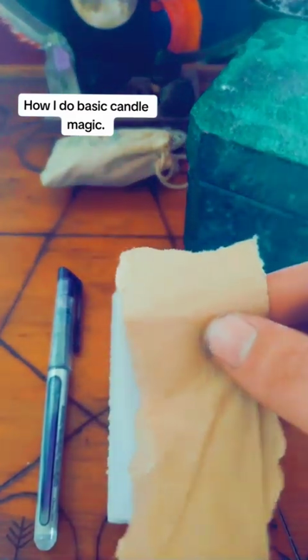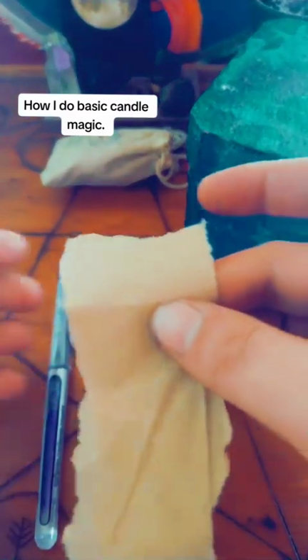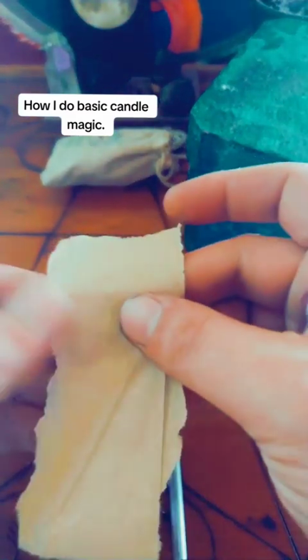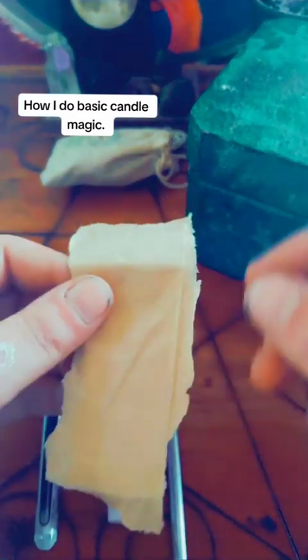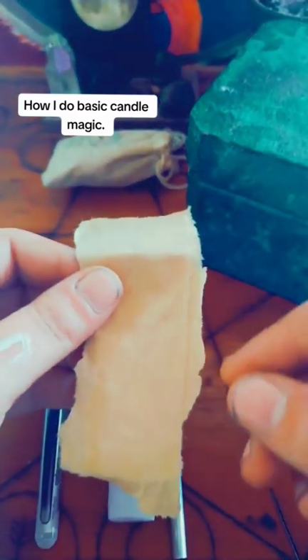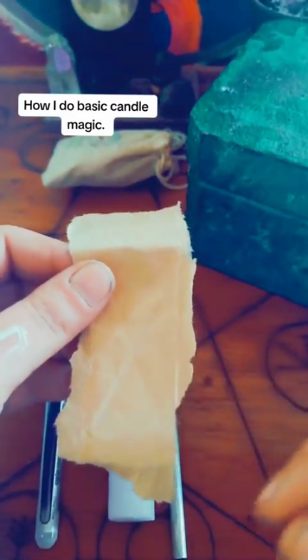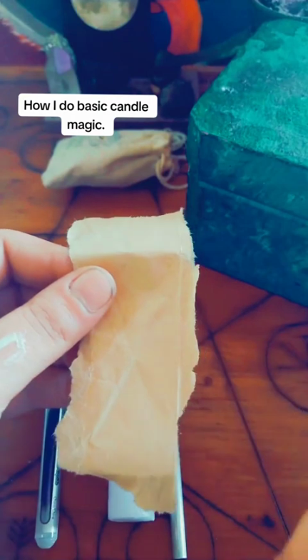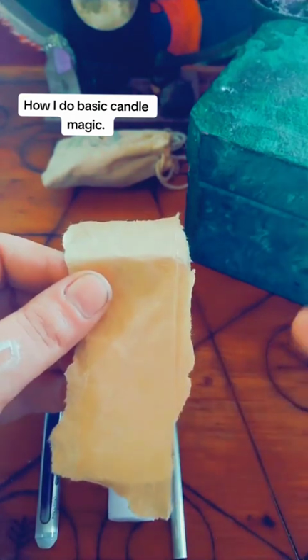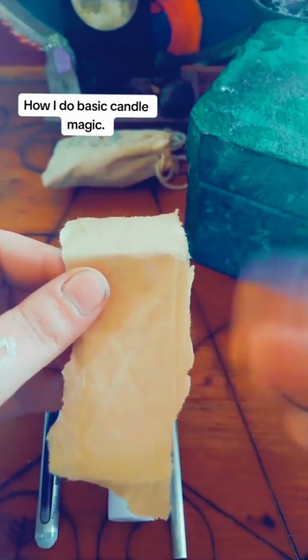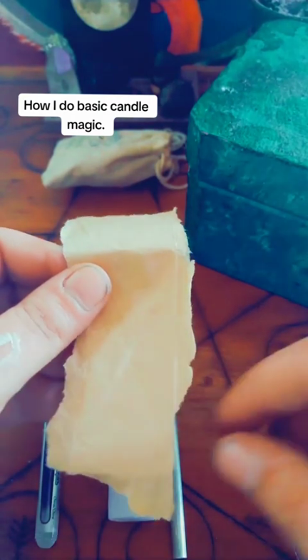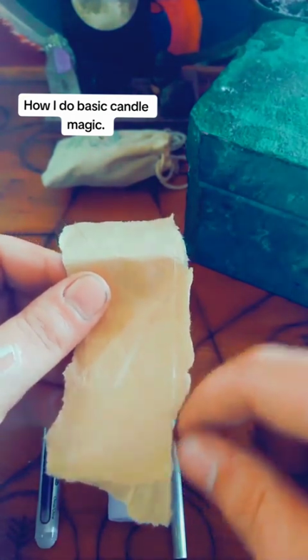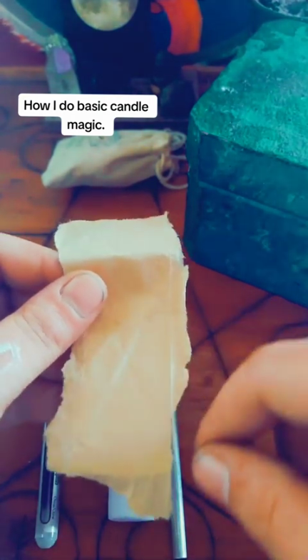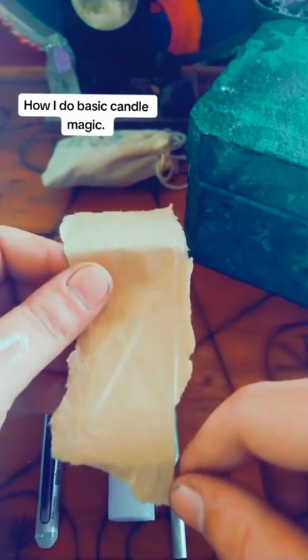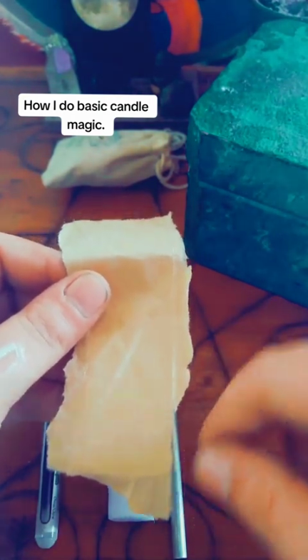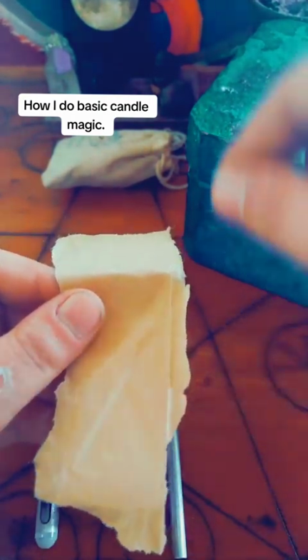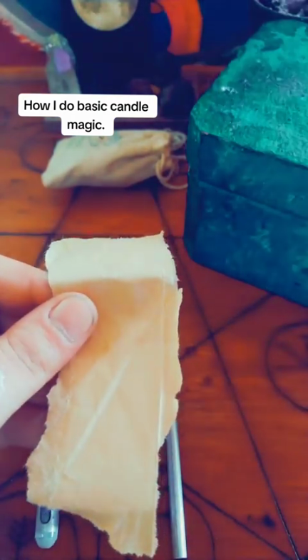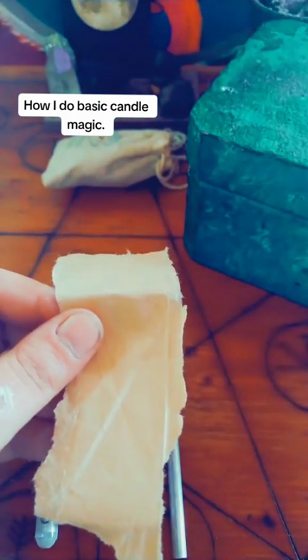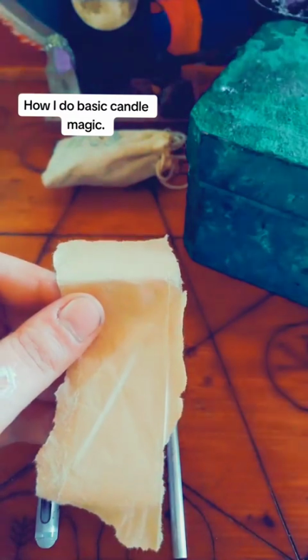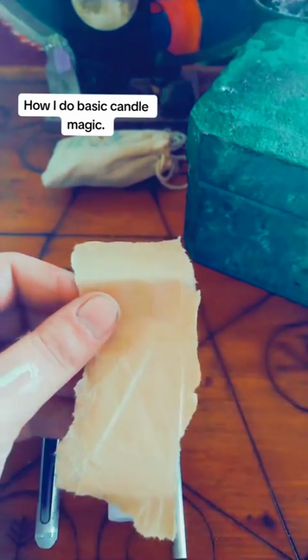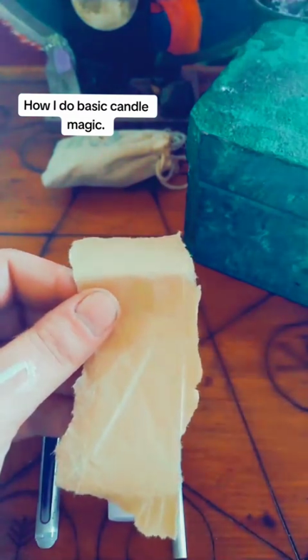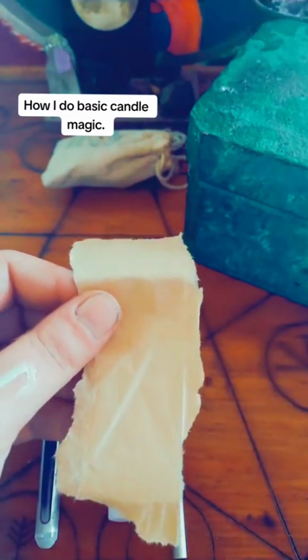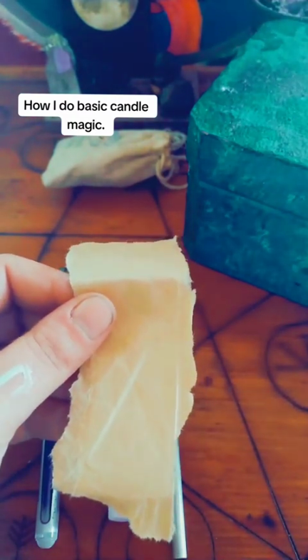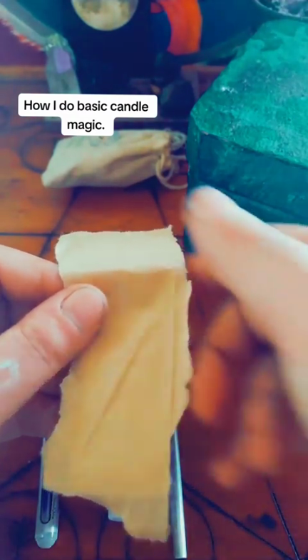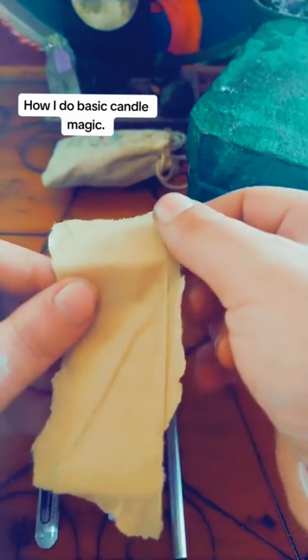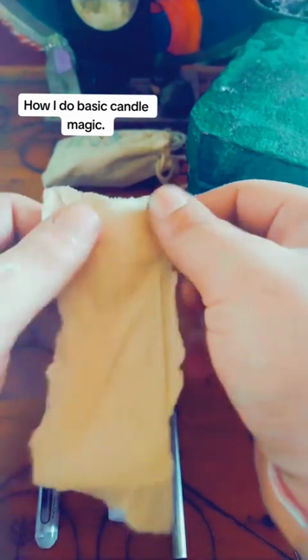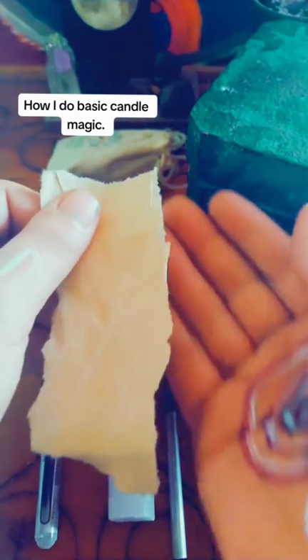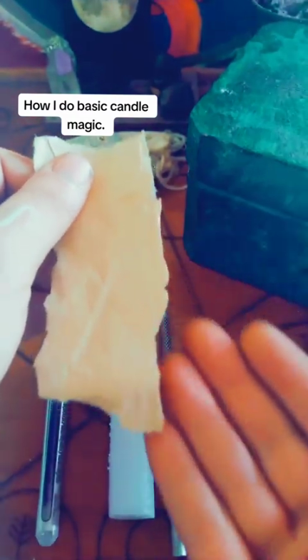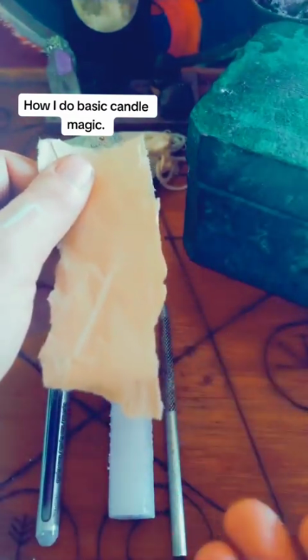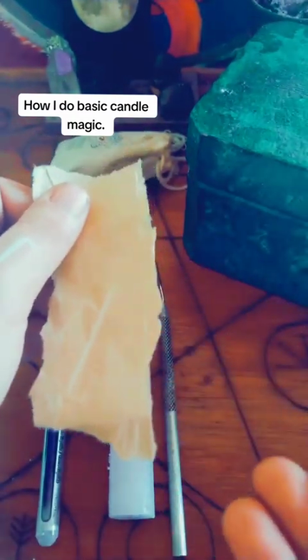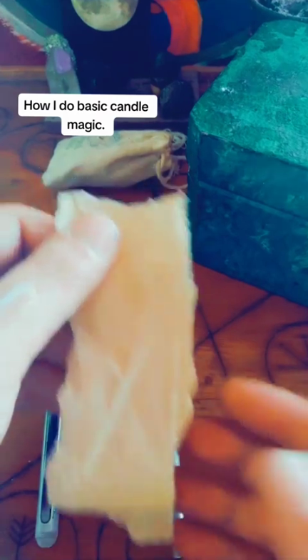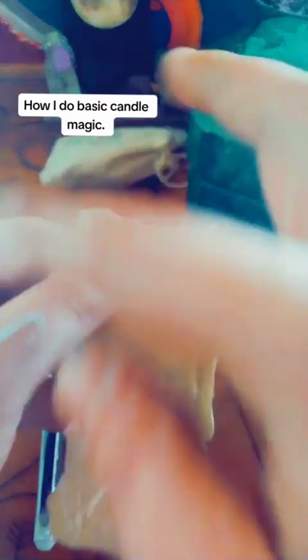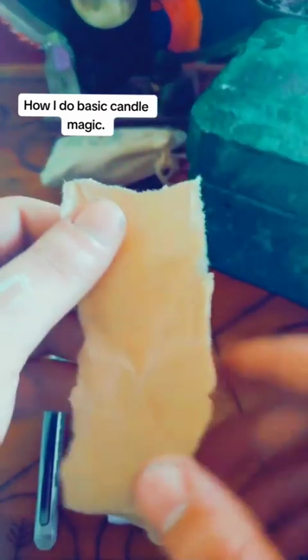Here's another trick: if you are pulling something or banishing something away from you, you're going to rip starting from the bottom and go up away from you. If you're pulling it in, if you're drawing it in, you're going to start from here and do like this. All sides.